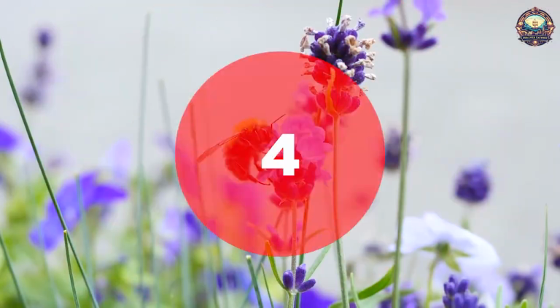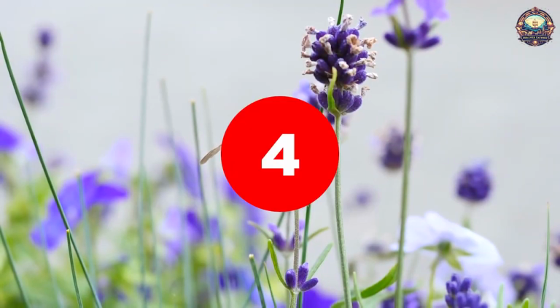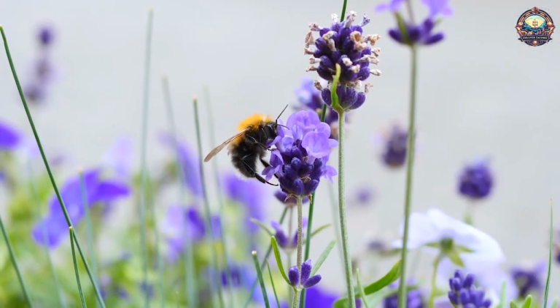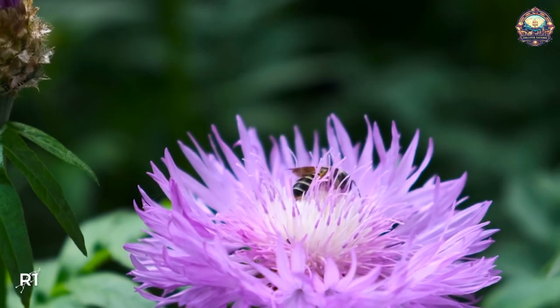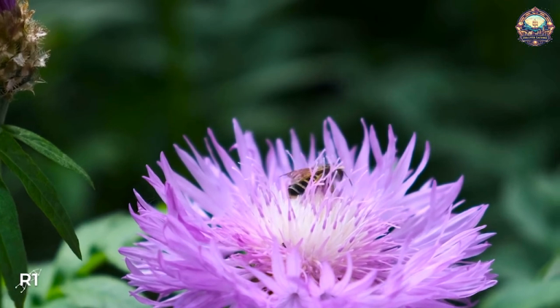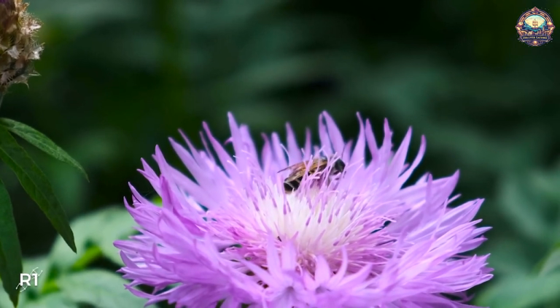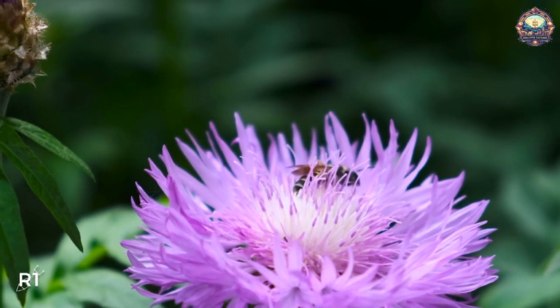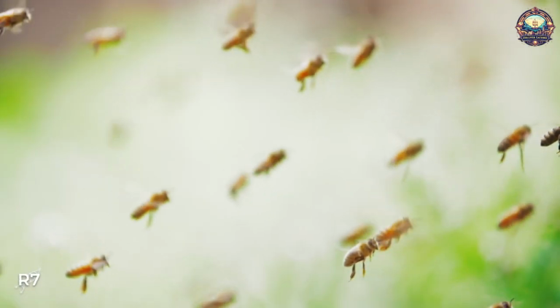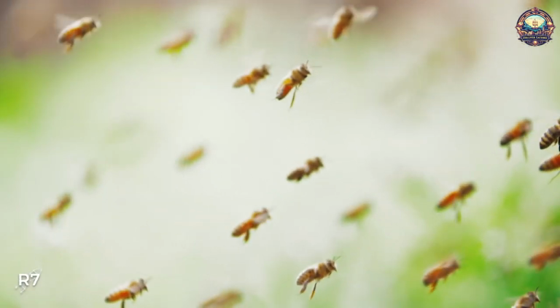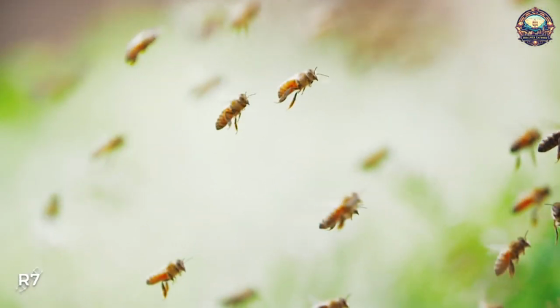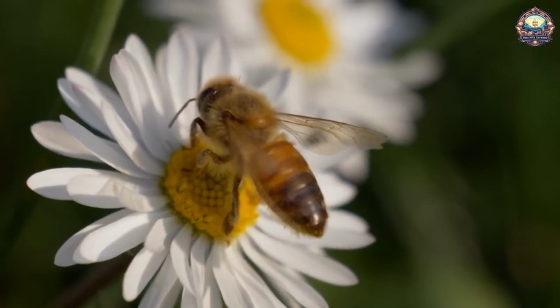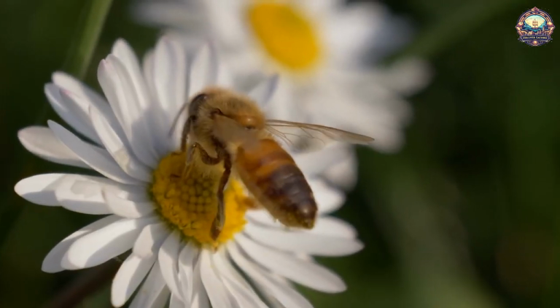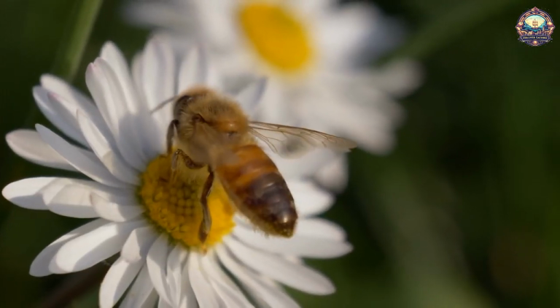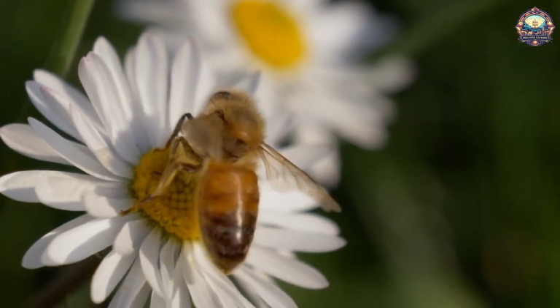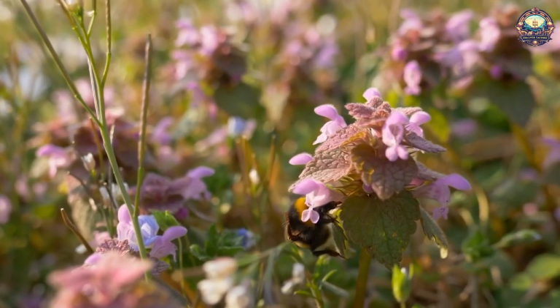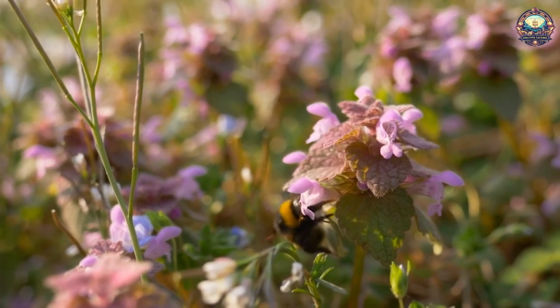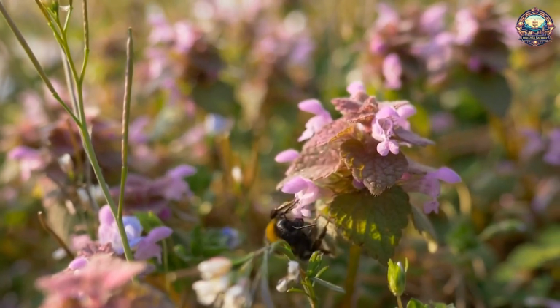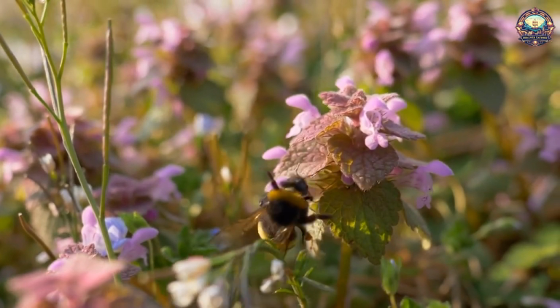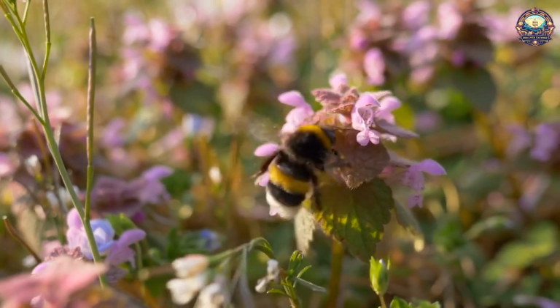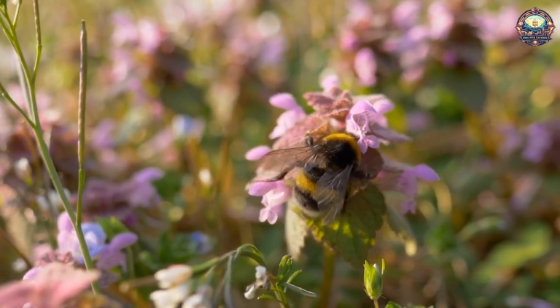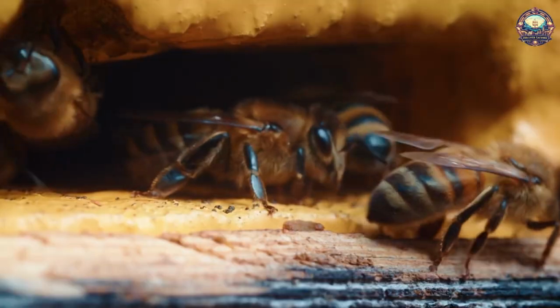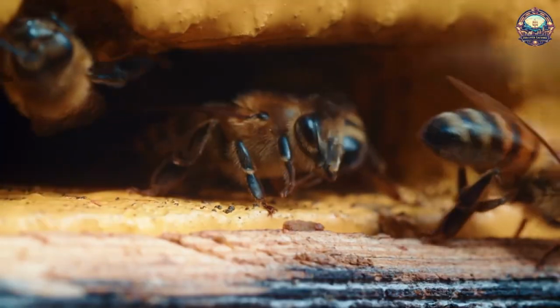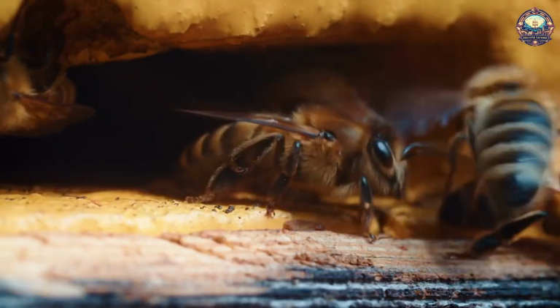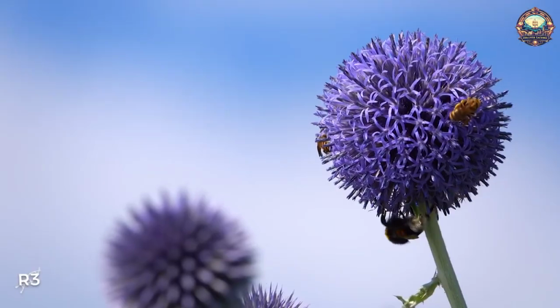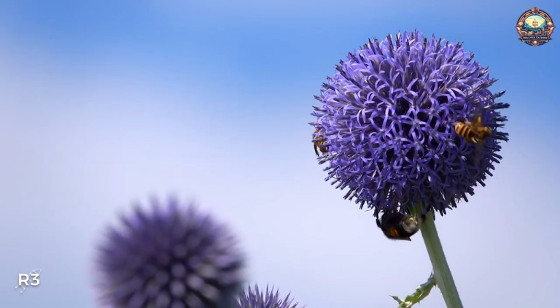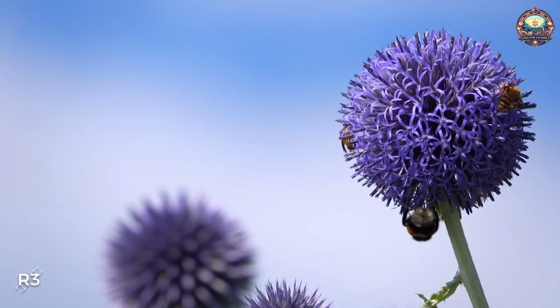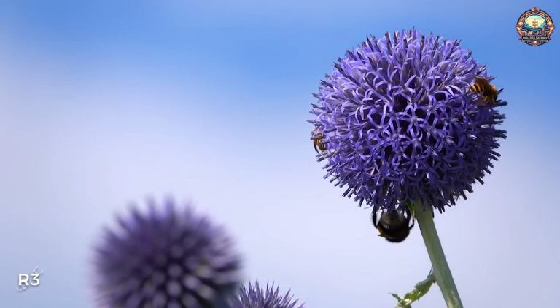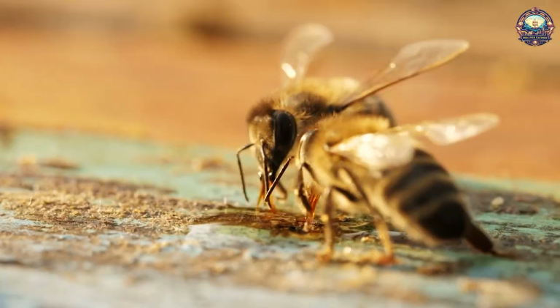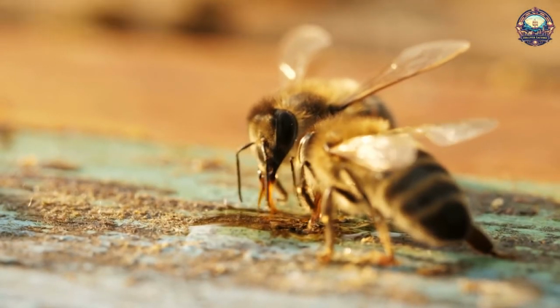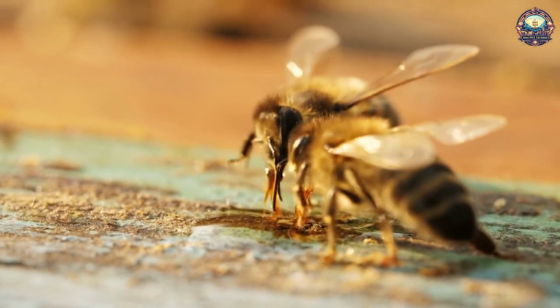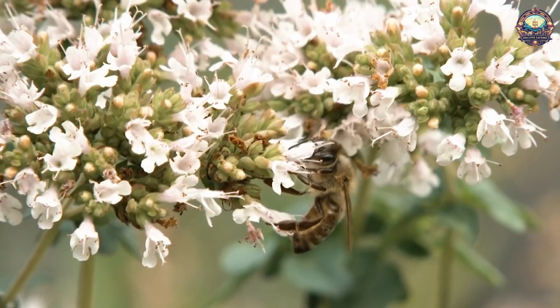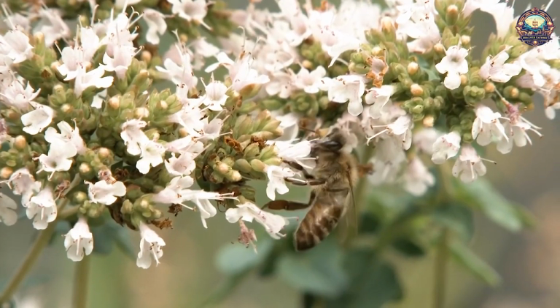4. Bees. A flower's bright petals and fragrance aren't the only things that attract bees. Flowers often experience a change in electric charge after they've been visited, so by sensing electric fields, bees can decide whether a flower is worth investigating, or if someone got there before them.